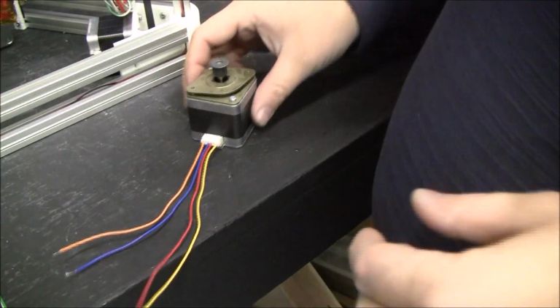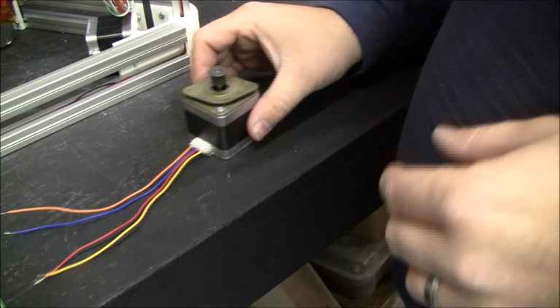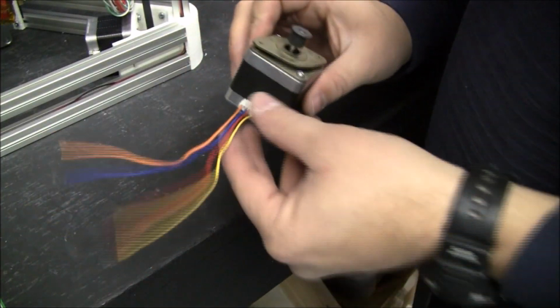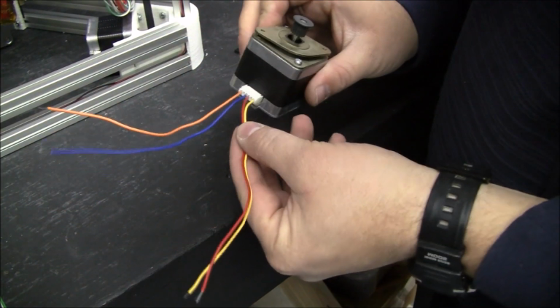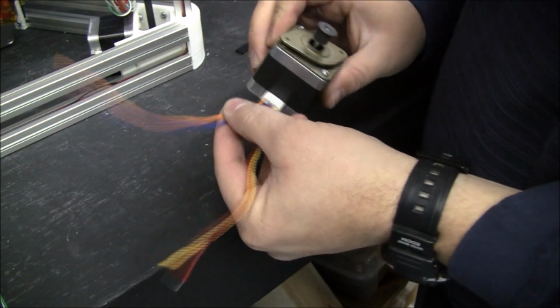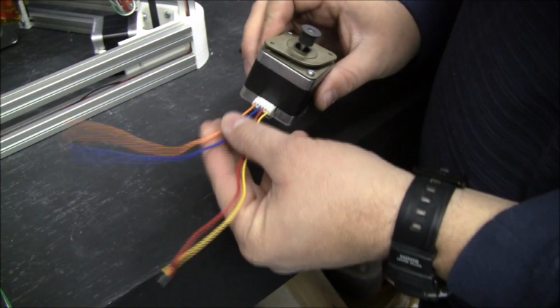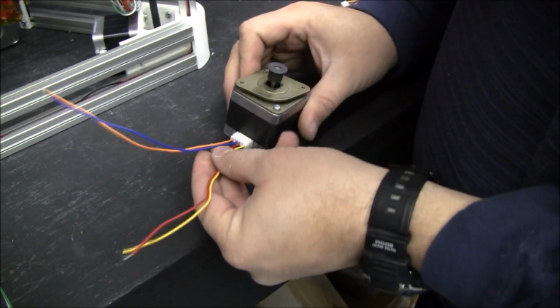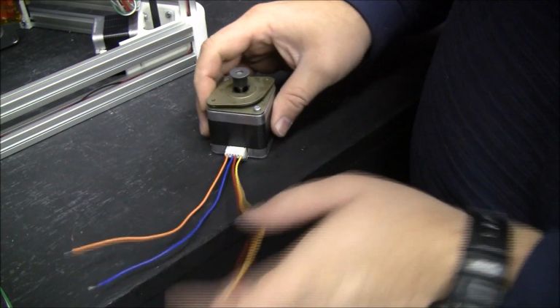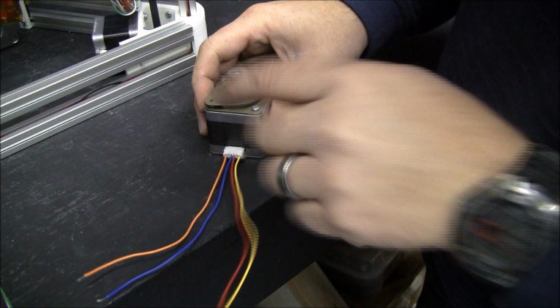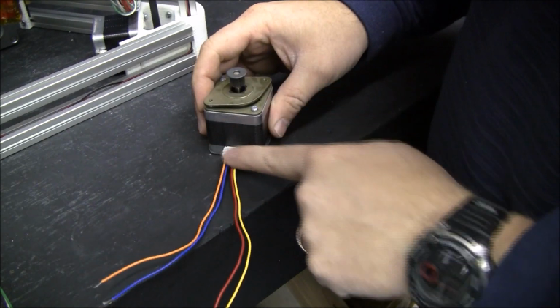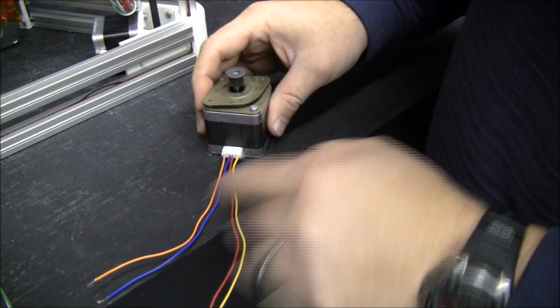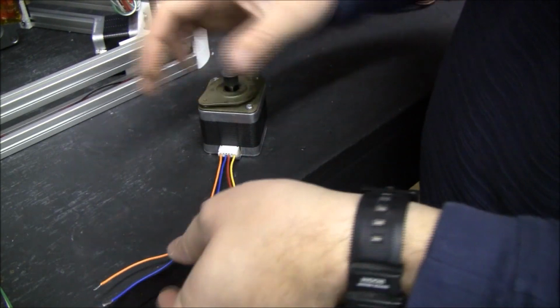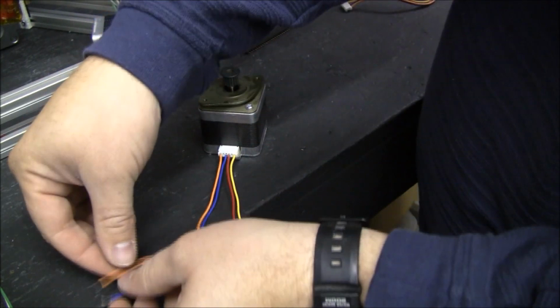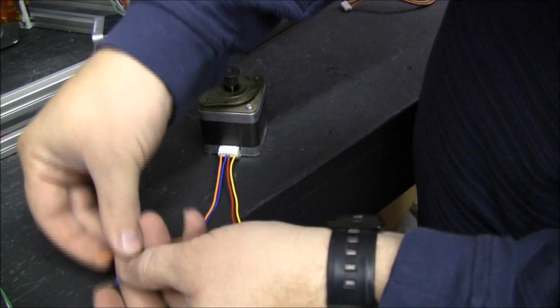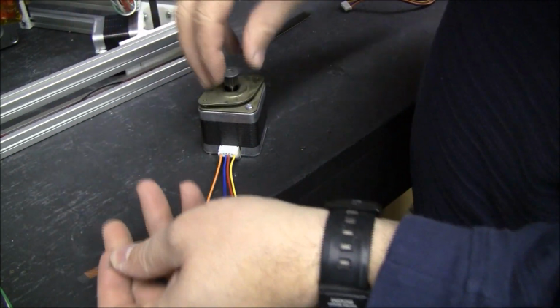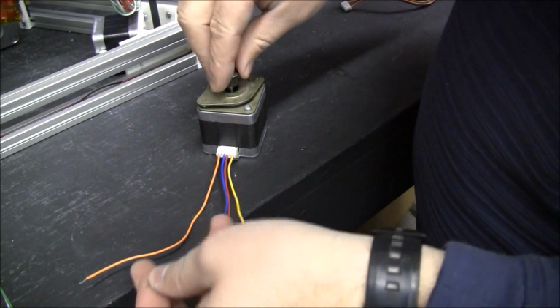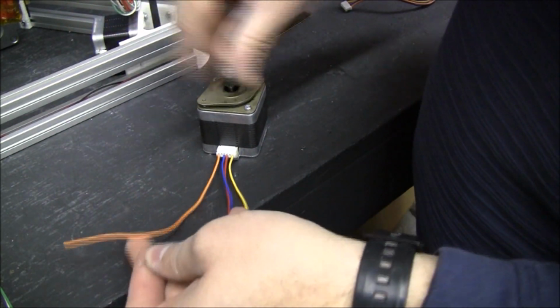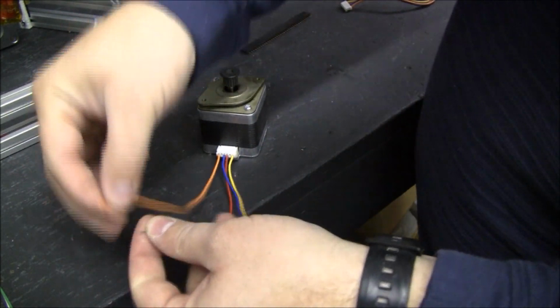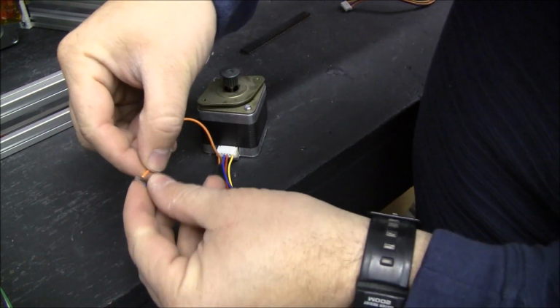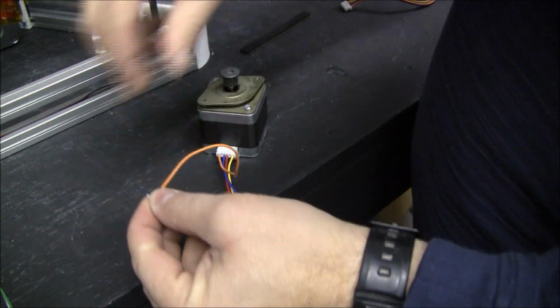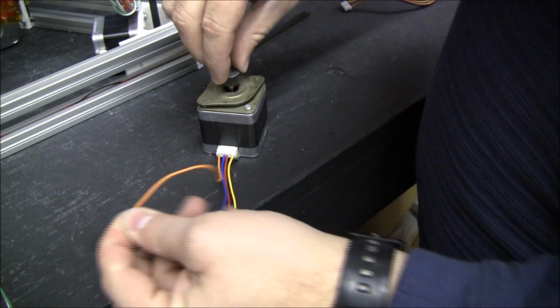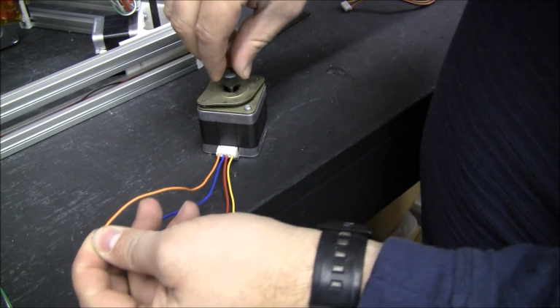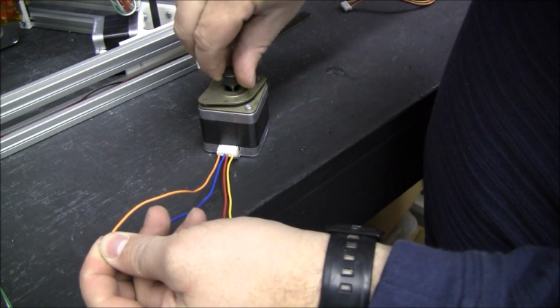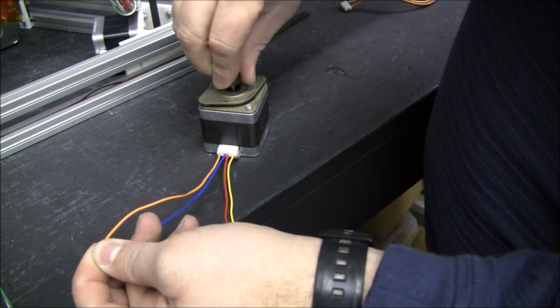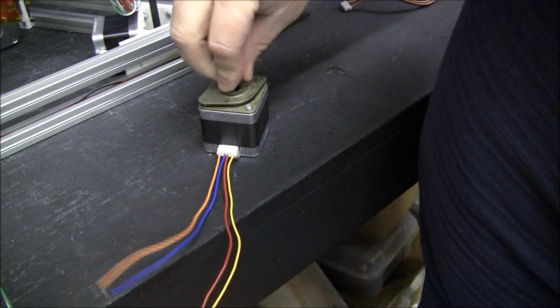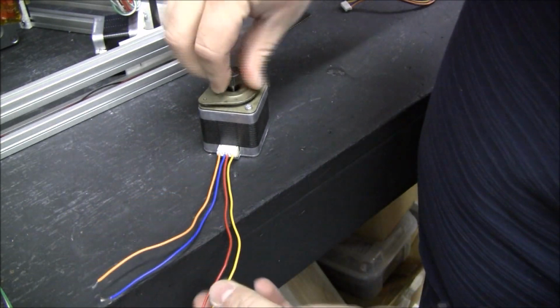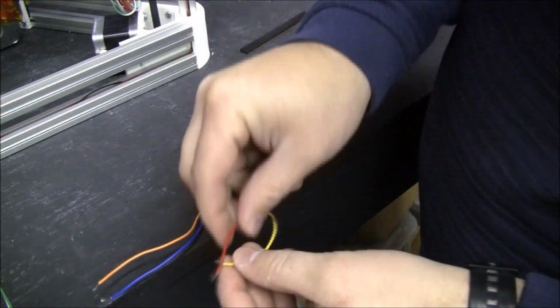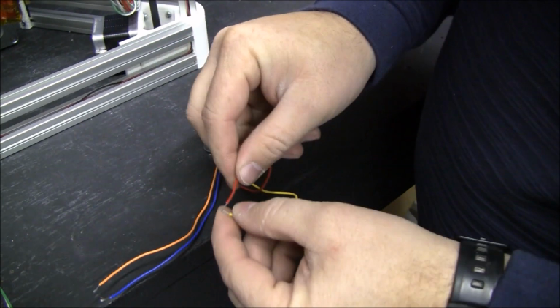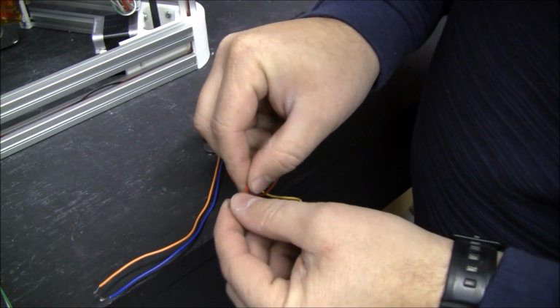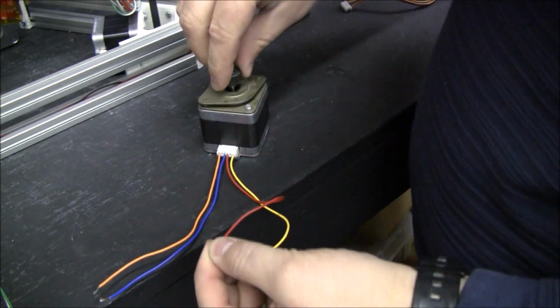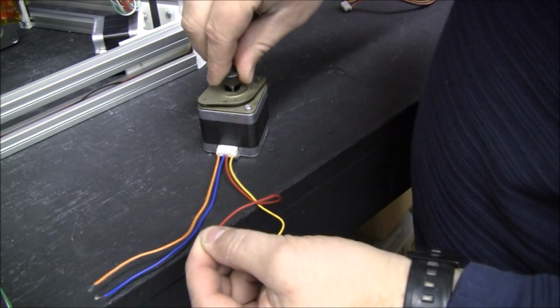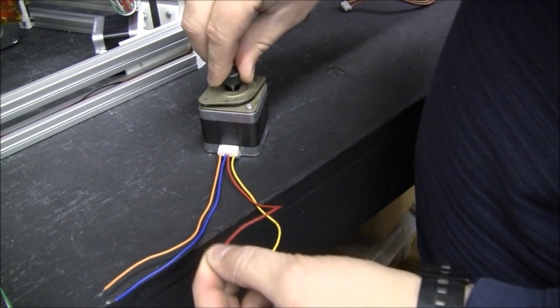On my stepper there's two coils and they're actually in order here. The stepper will turn freely, and then you short one of the coils and it's real hard to turn. And the other one — you short it, it's hard to turn.